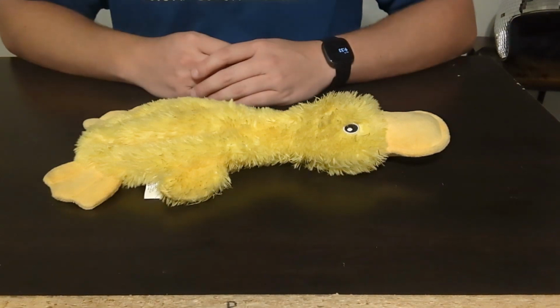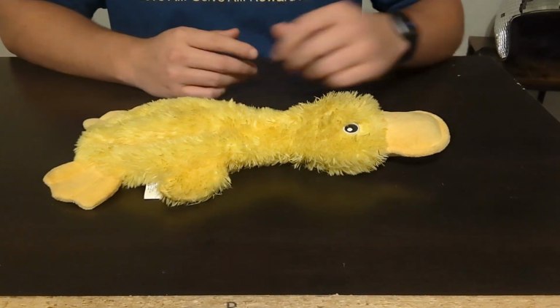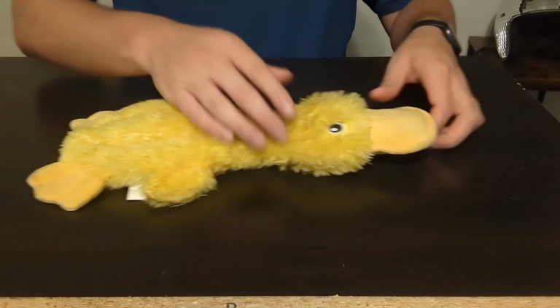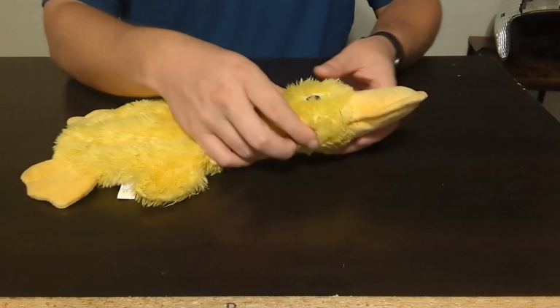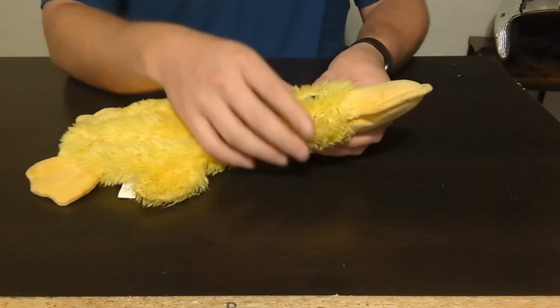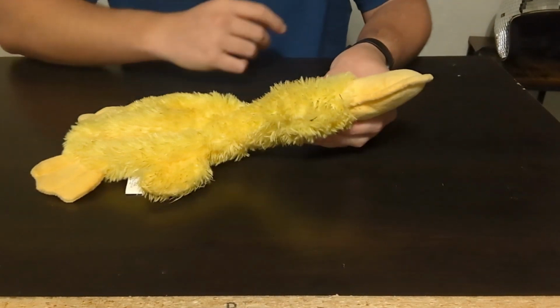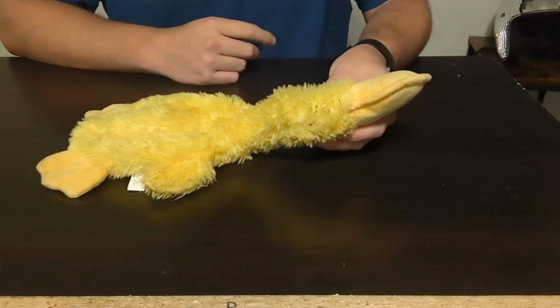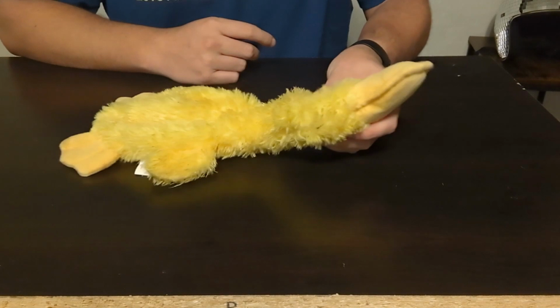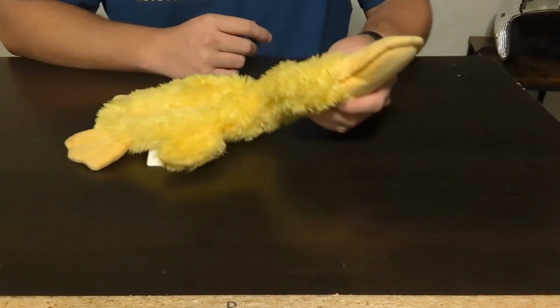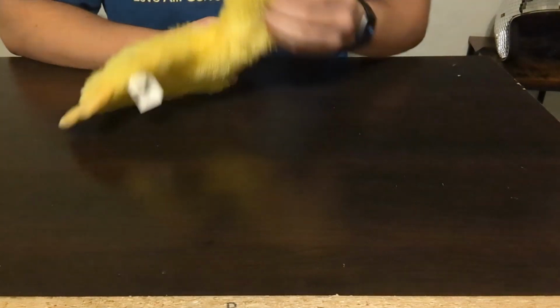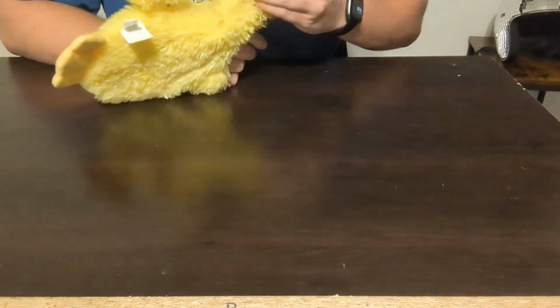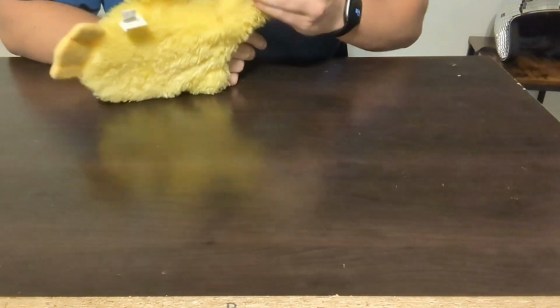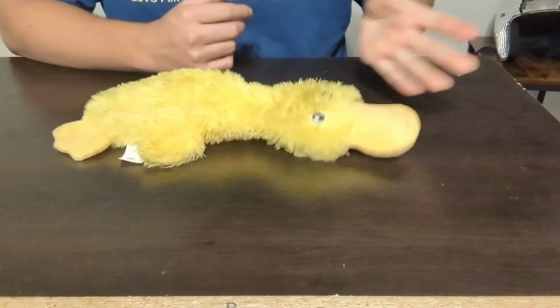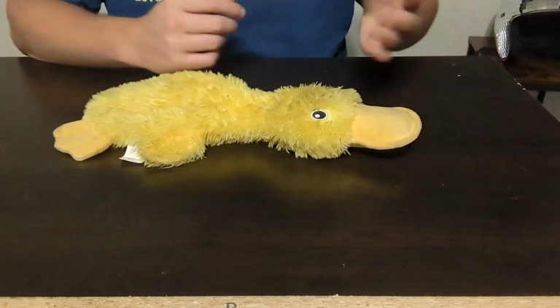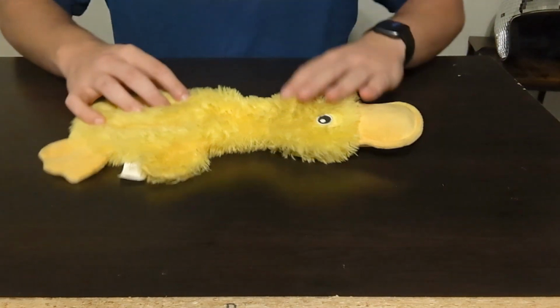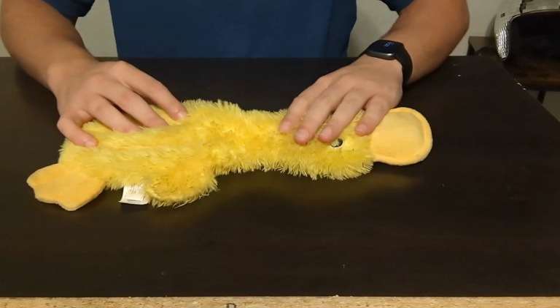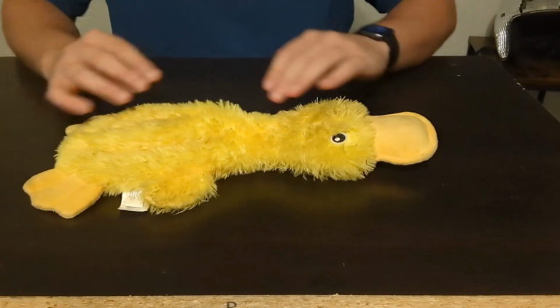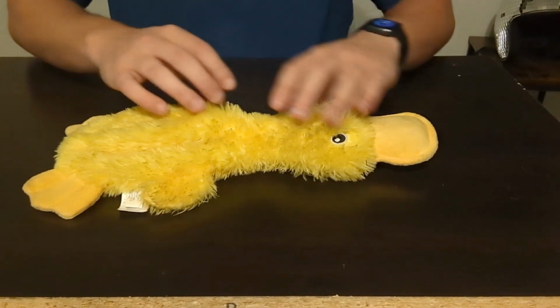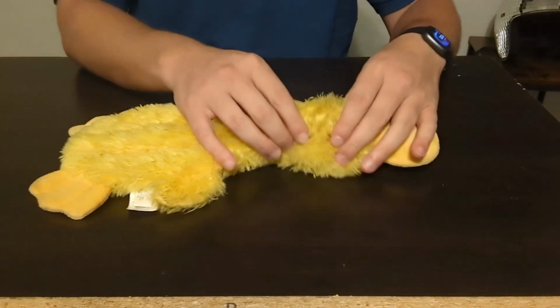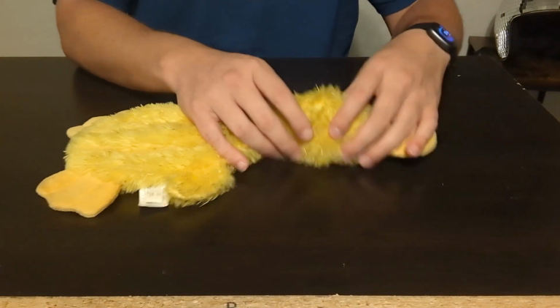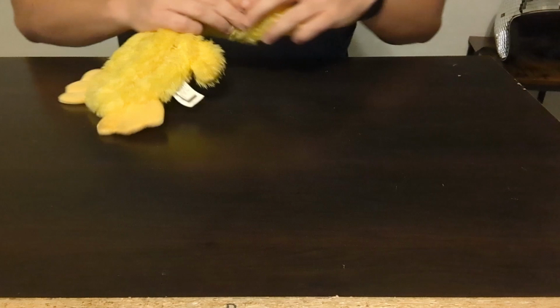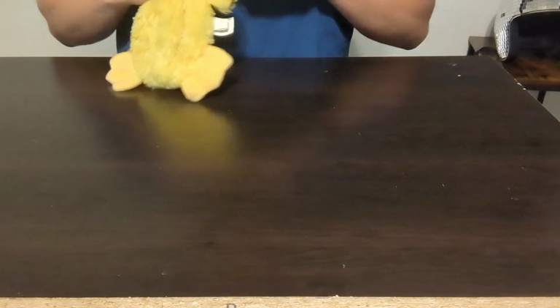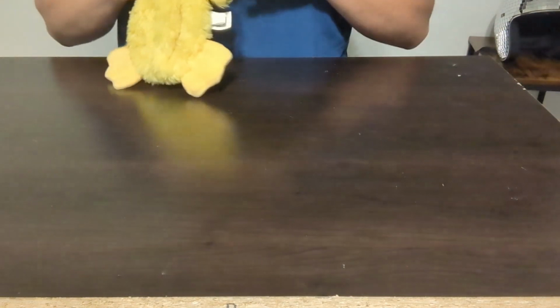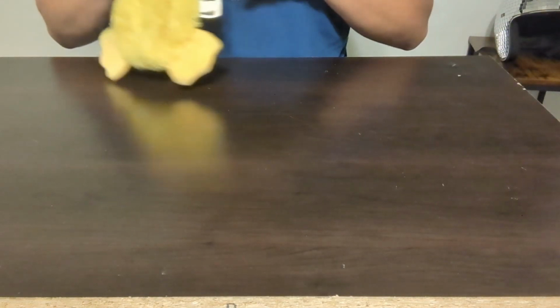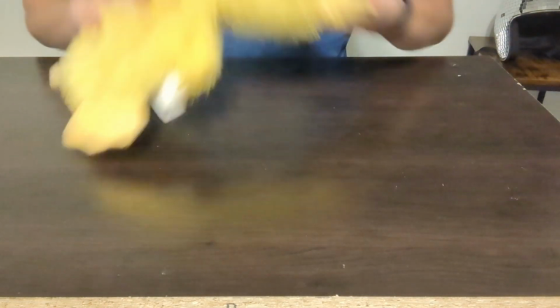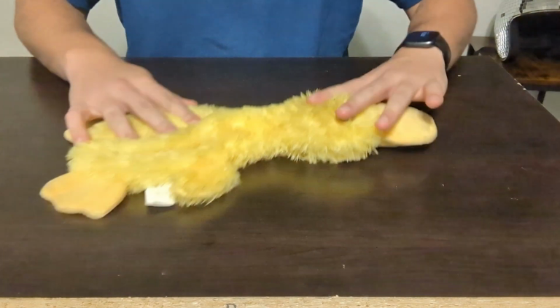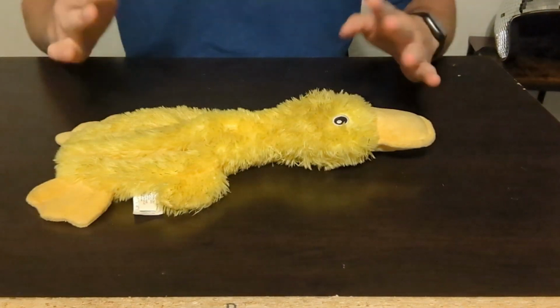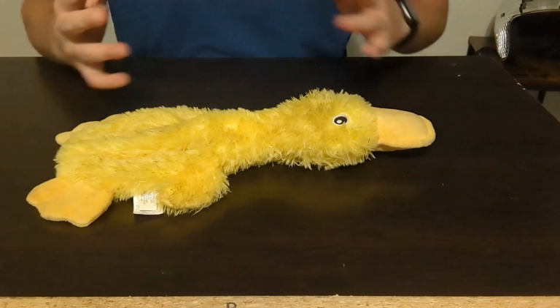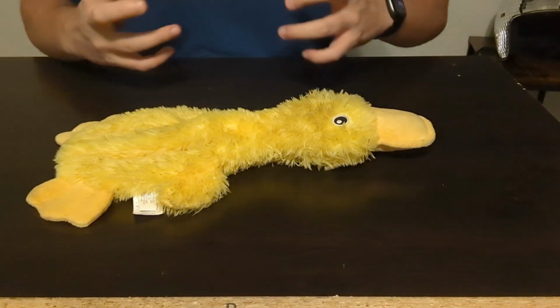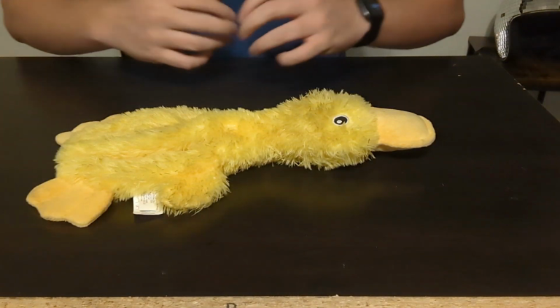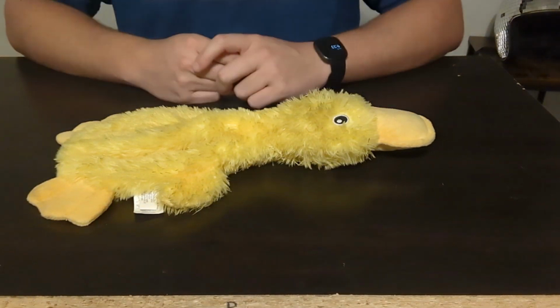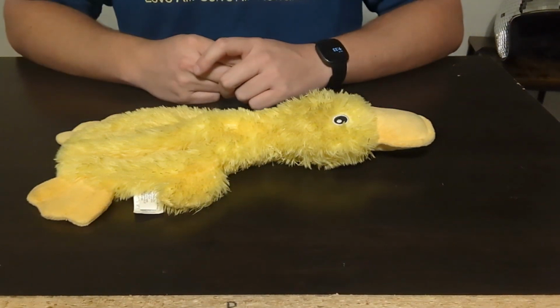One cool thing about this is that it does also have a squeaker at the top of the head, and it of course has more of that crinkly, crumbly kind of feel to it.